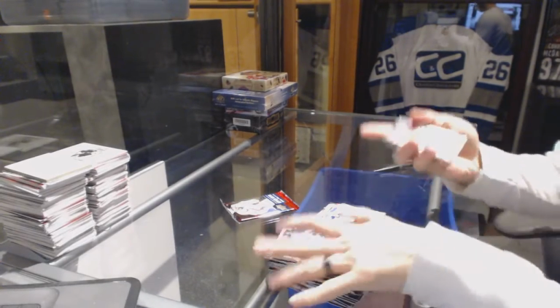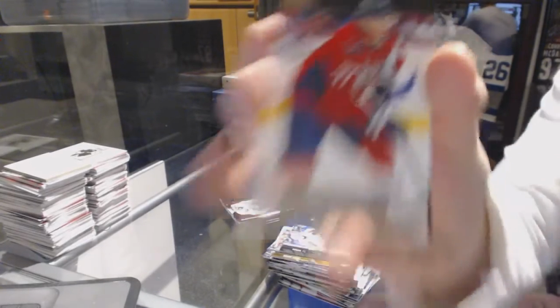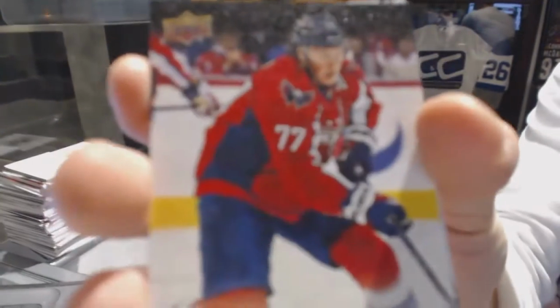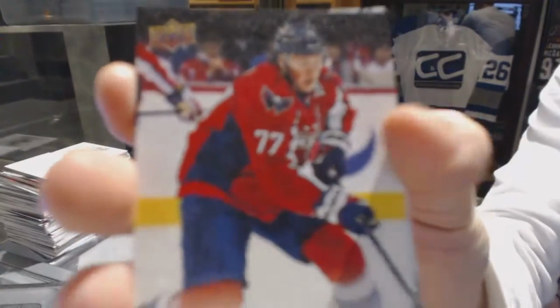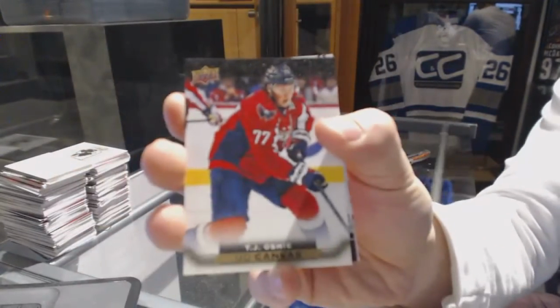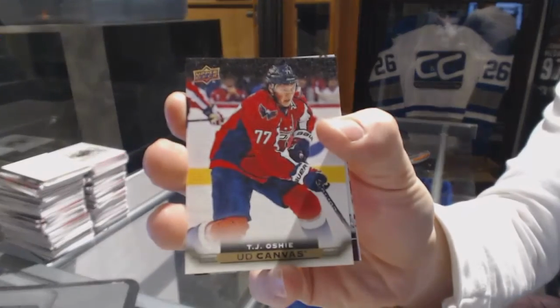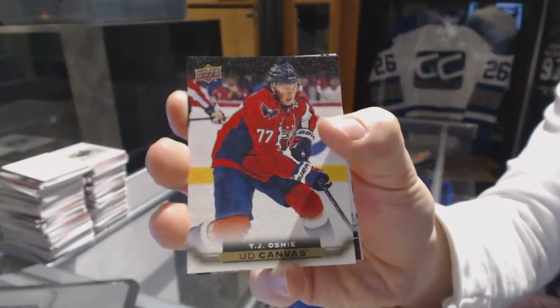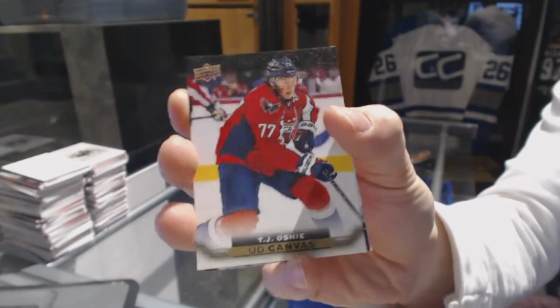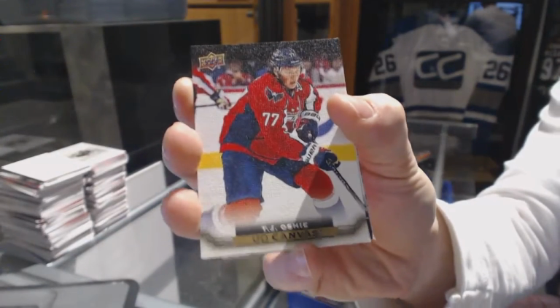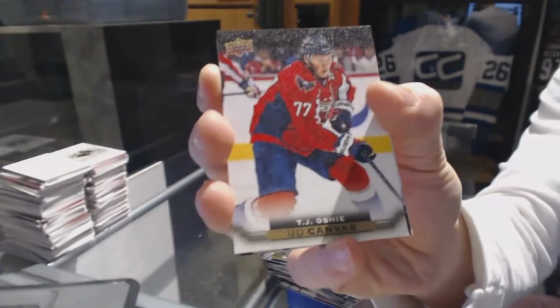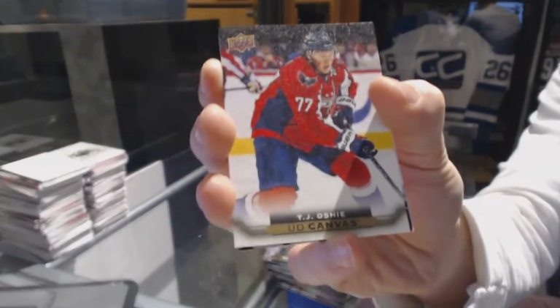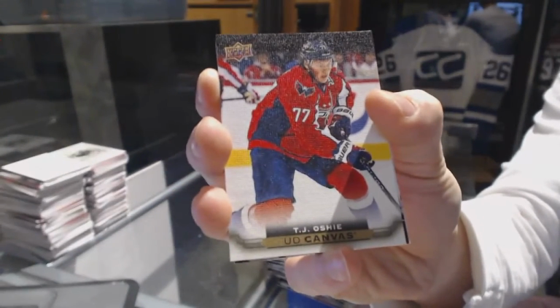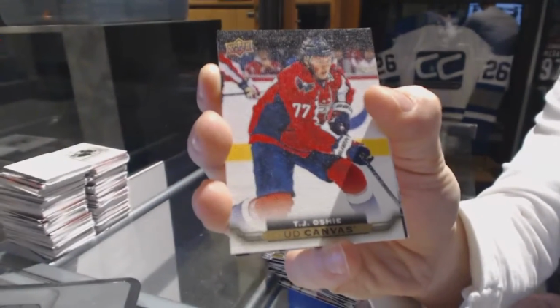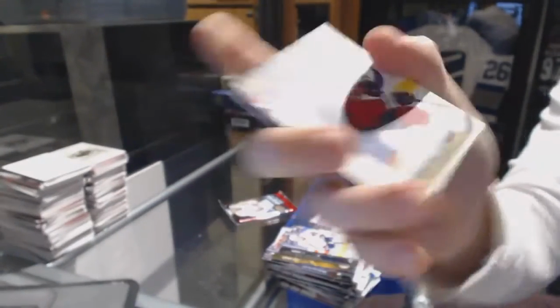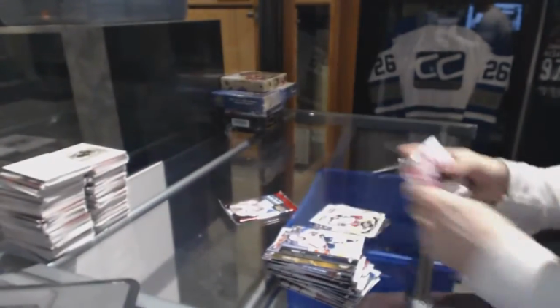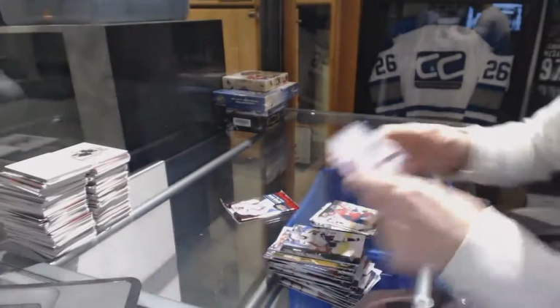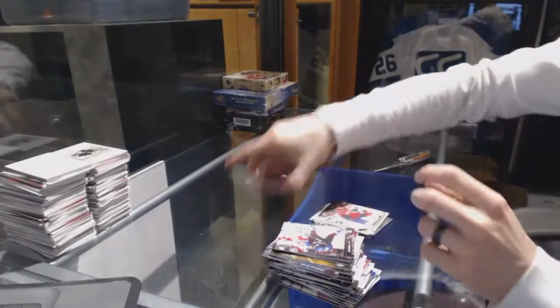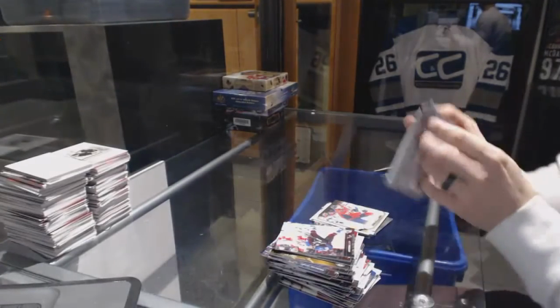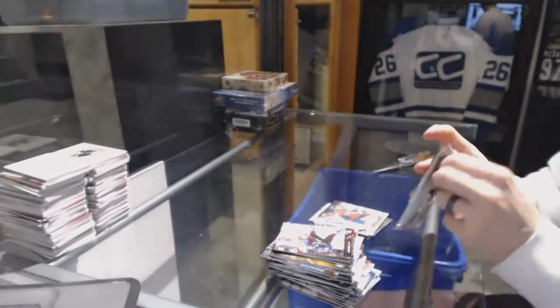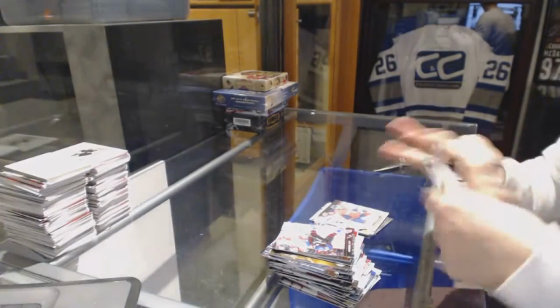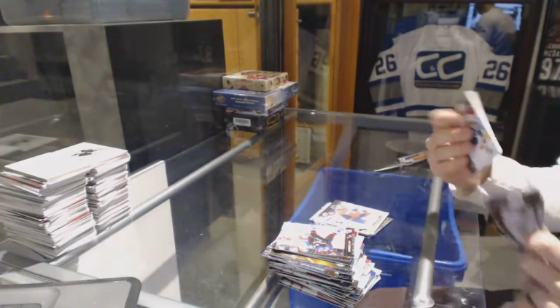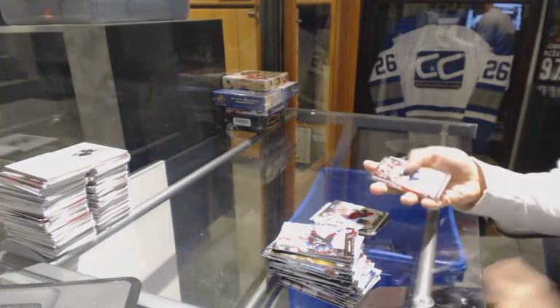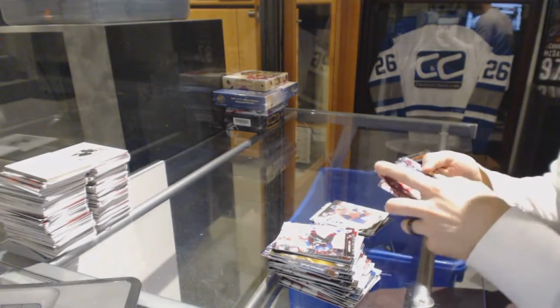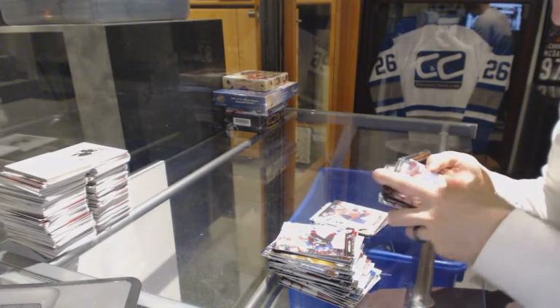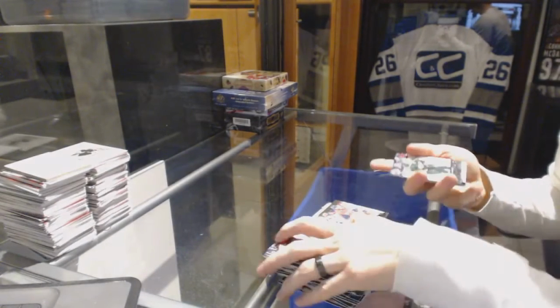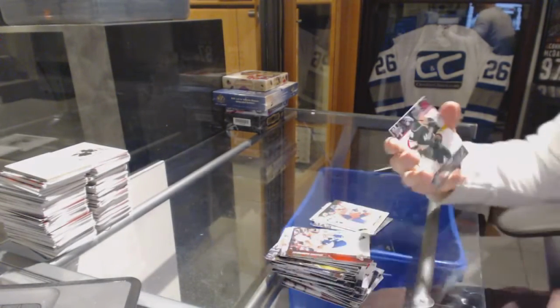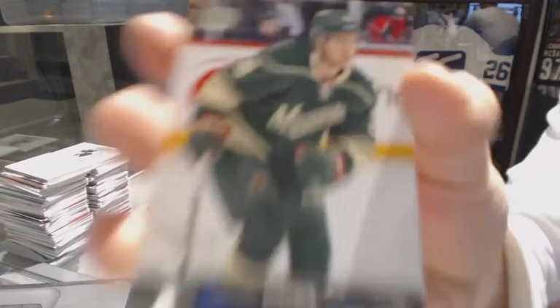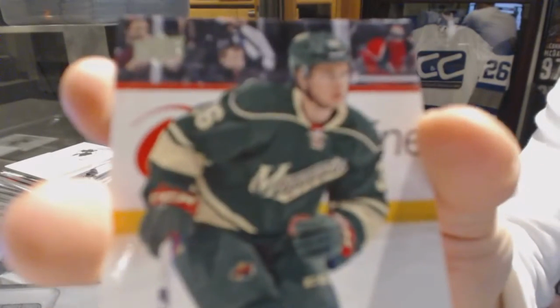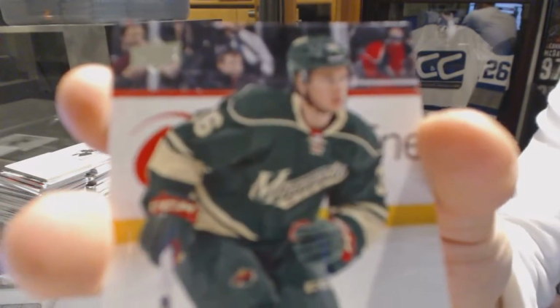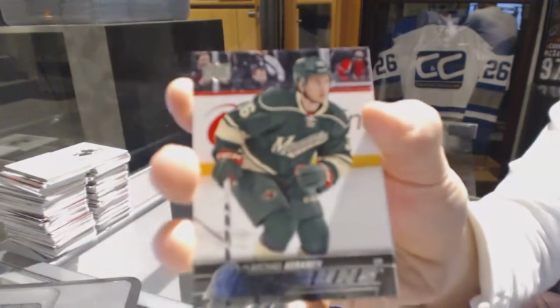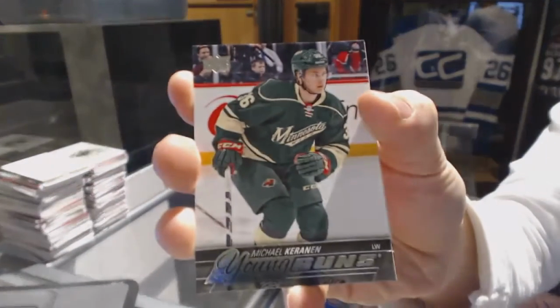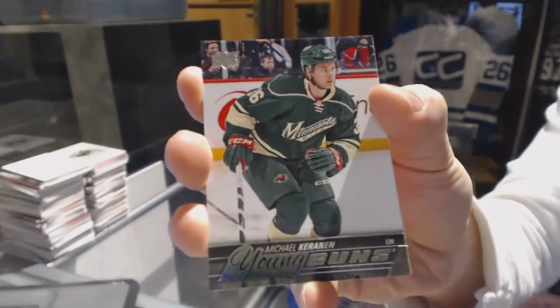Canvas for the Washington Capitals, T.J. Oshie. Young Guns for the Minnesota Wild, Michael Karanin.